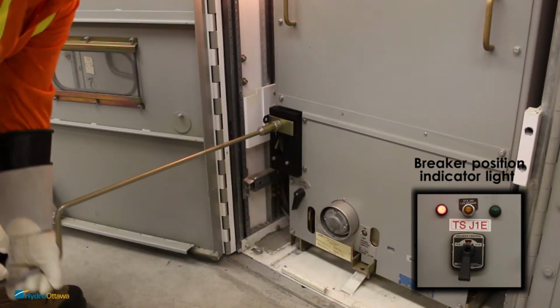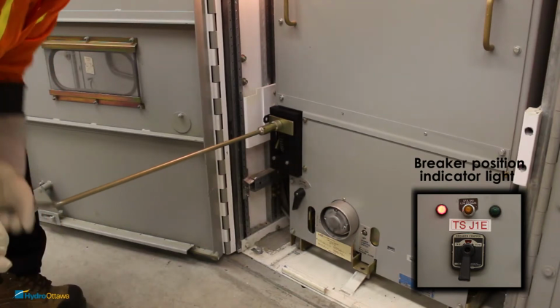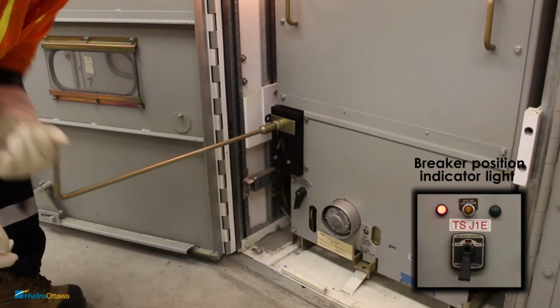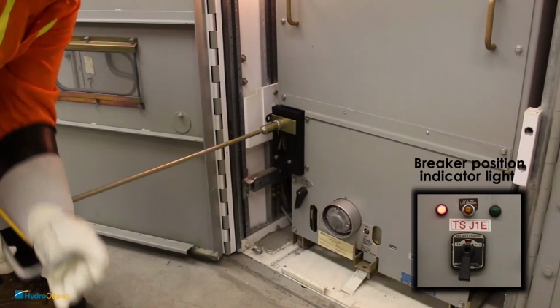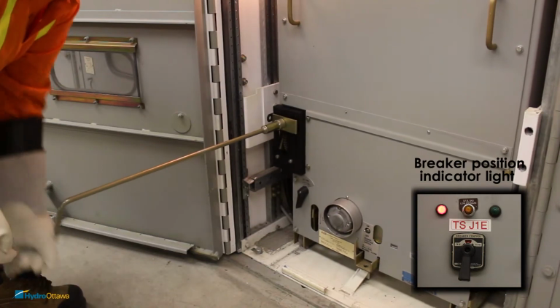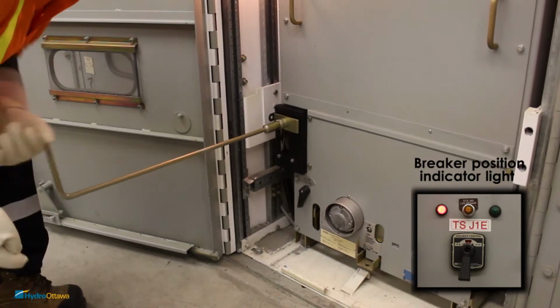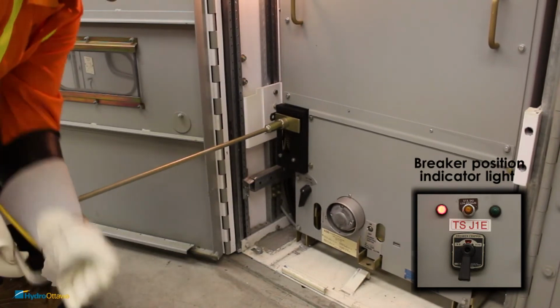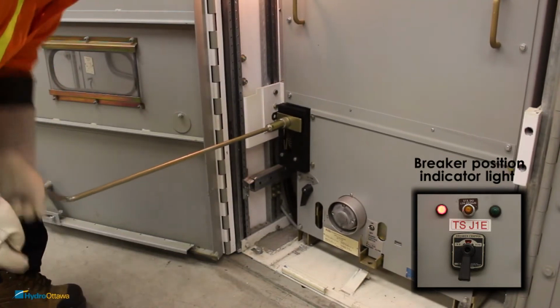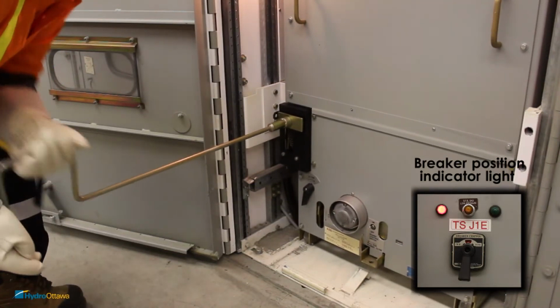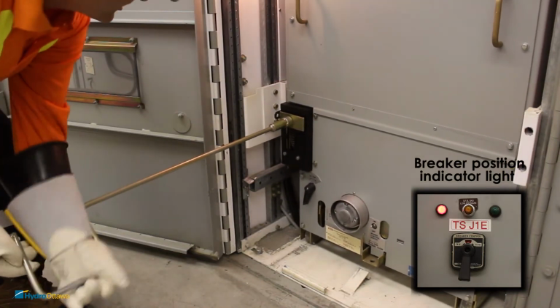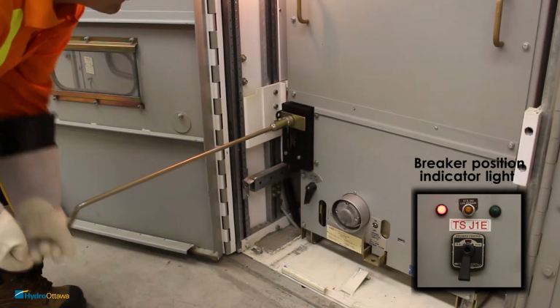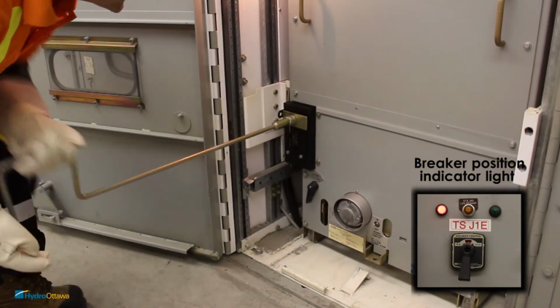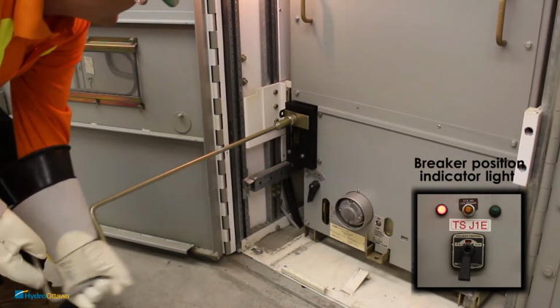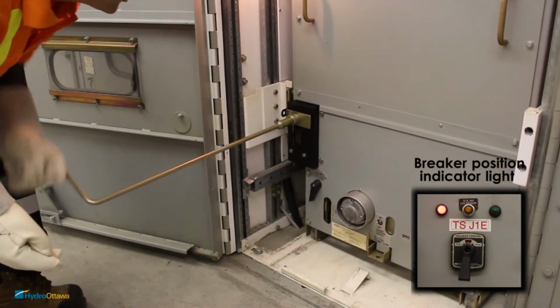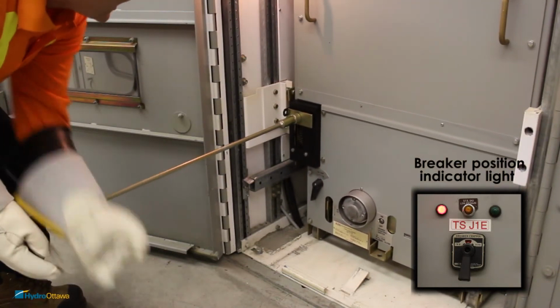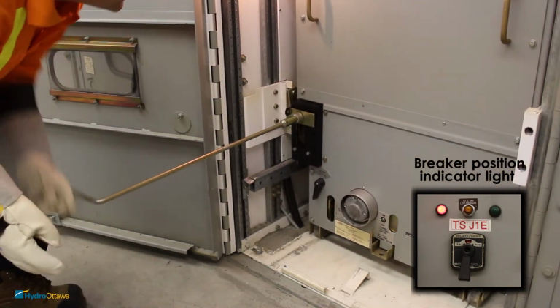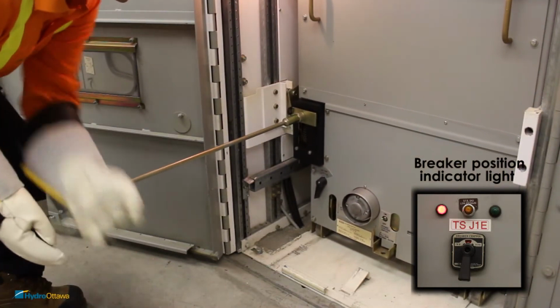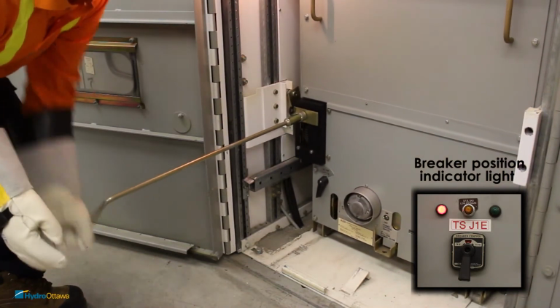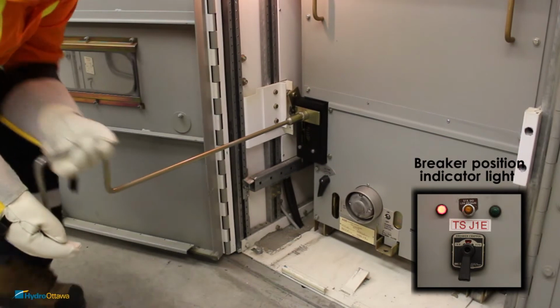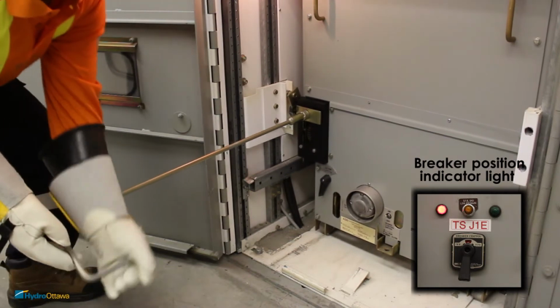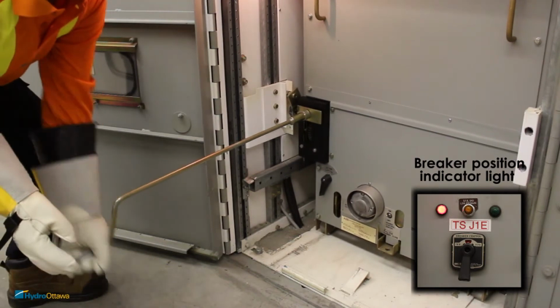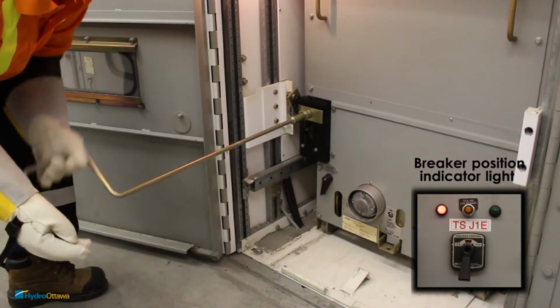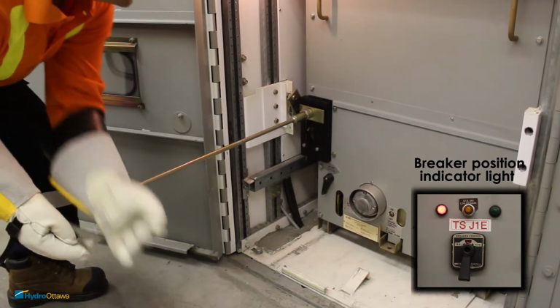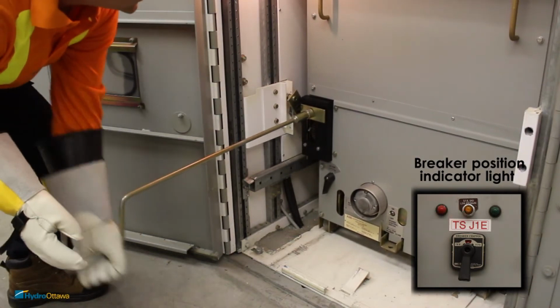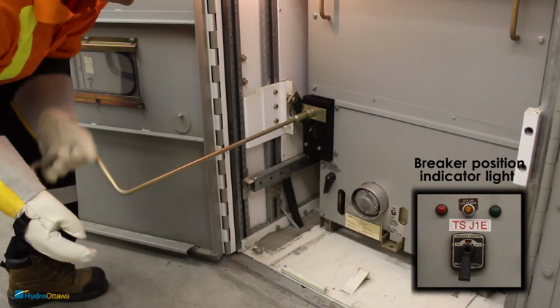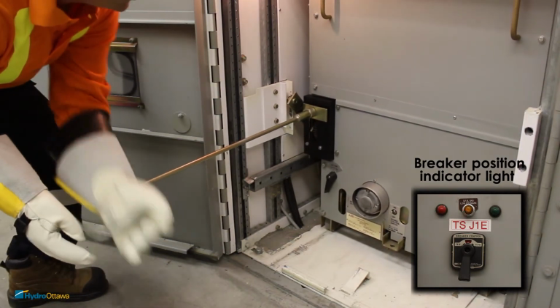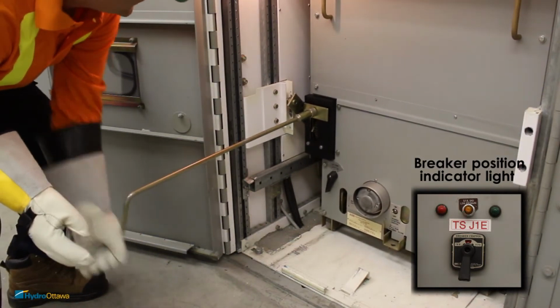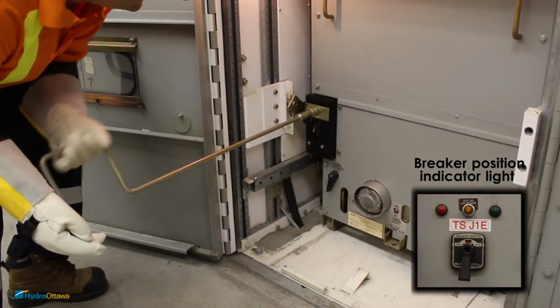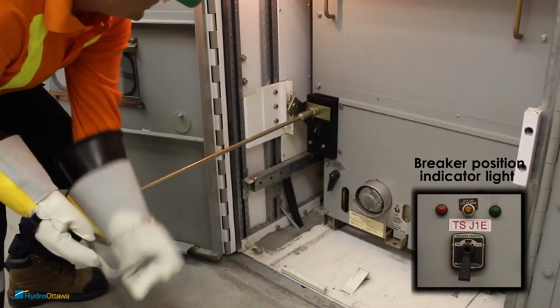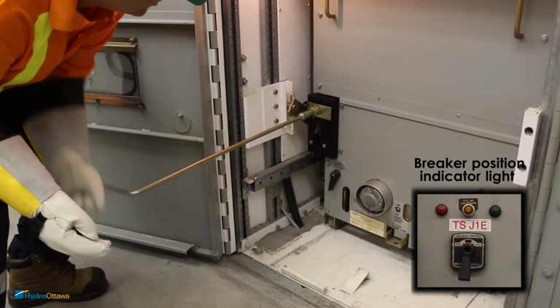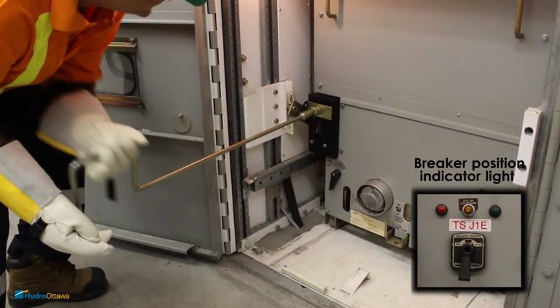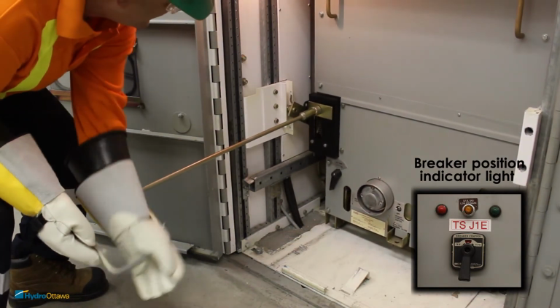To connect the breaker to the bus, apply pressure and rotate it clockwise until it comes to a positive stop. The breaker position indicator light will turn off once it's connected to the bus.